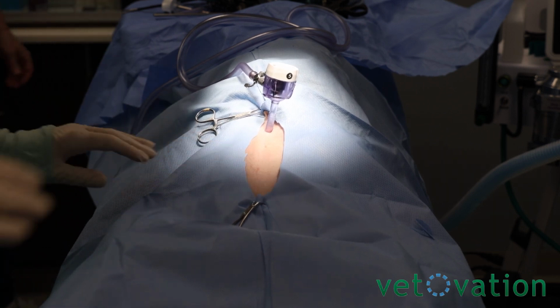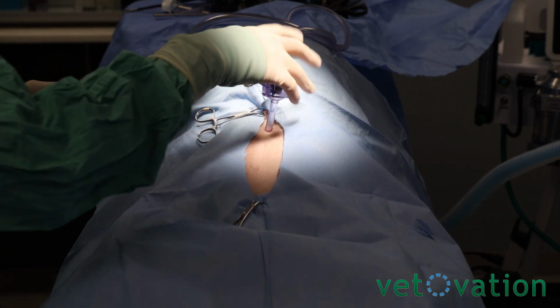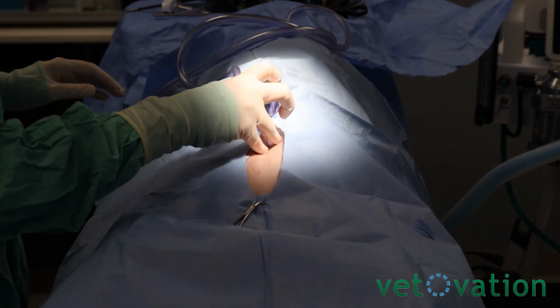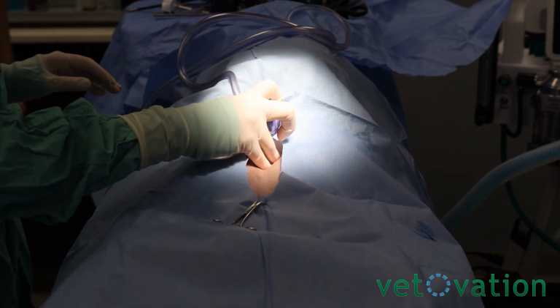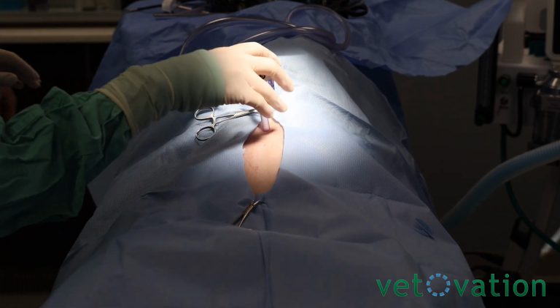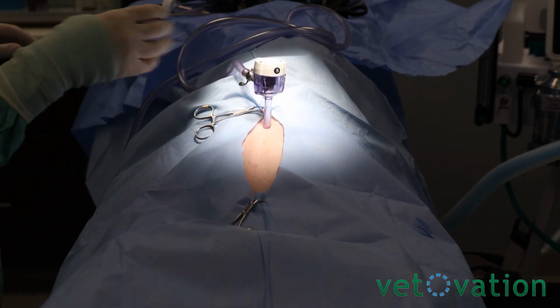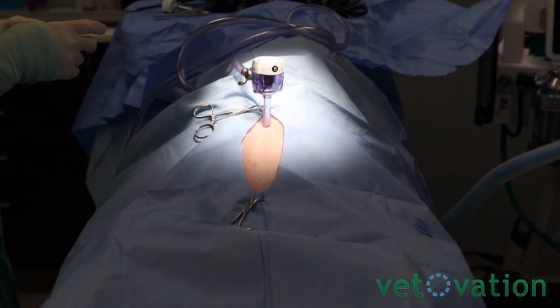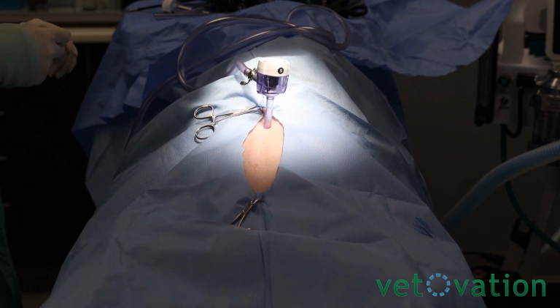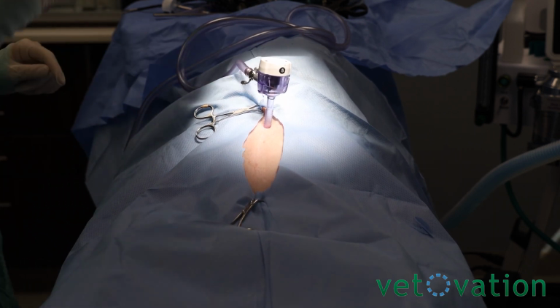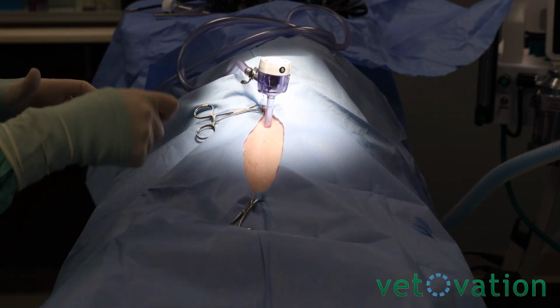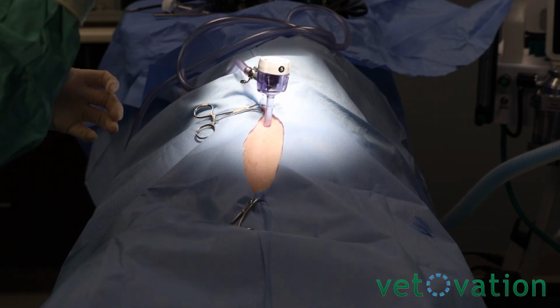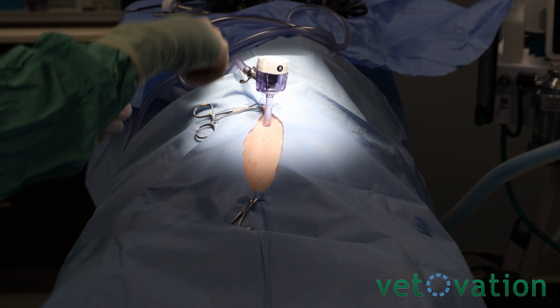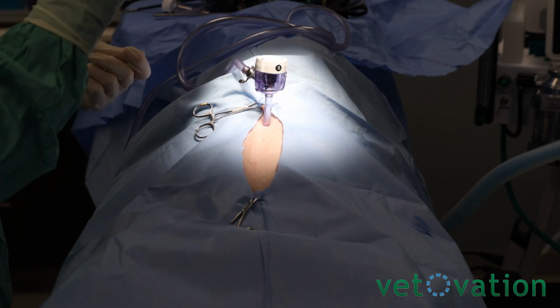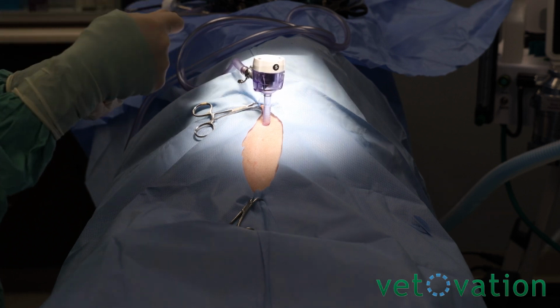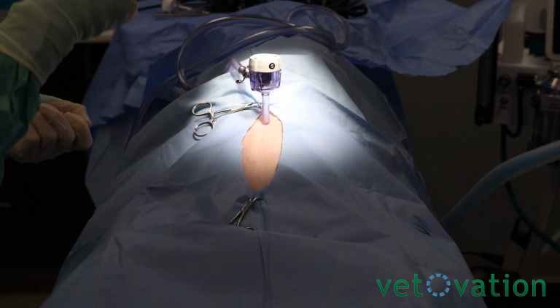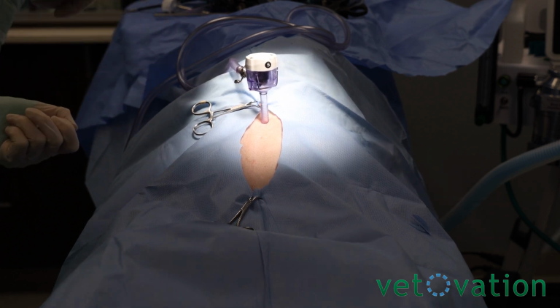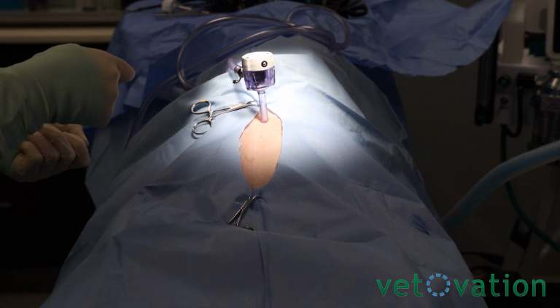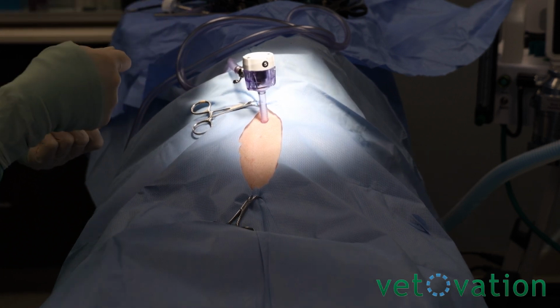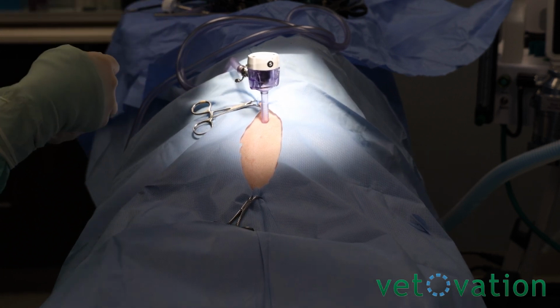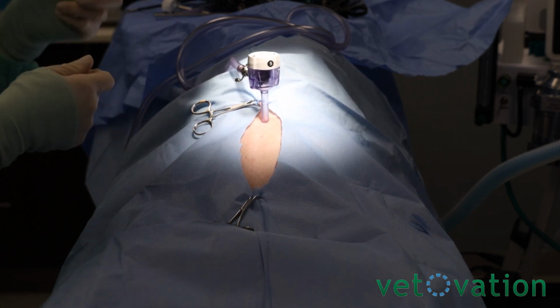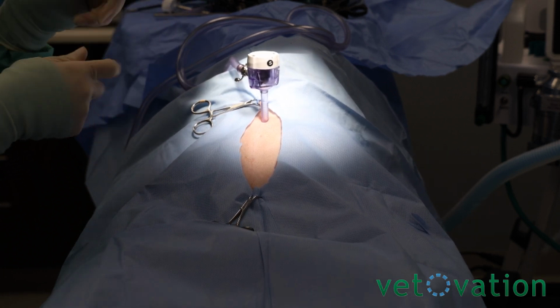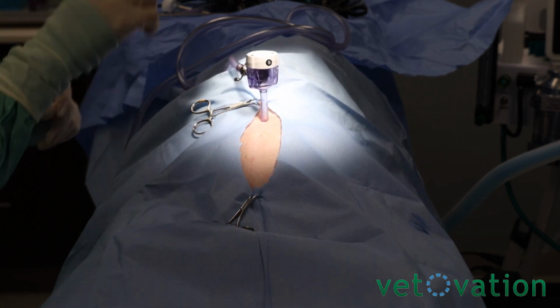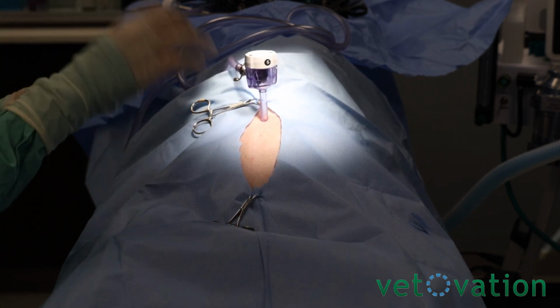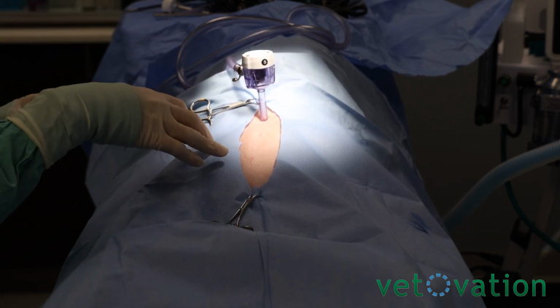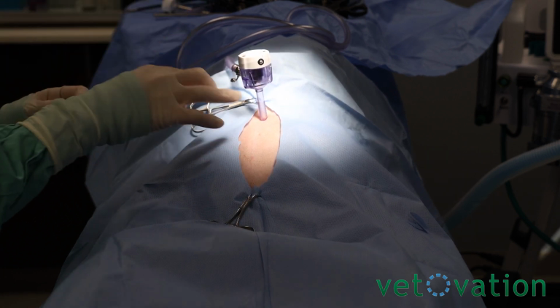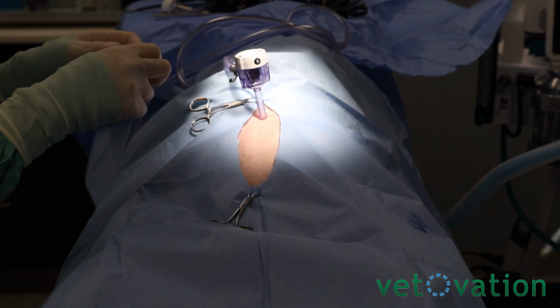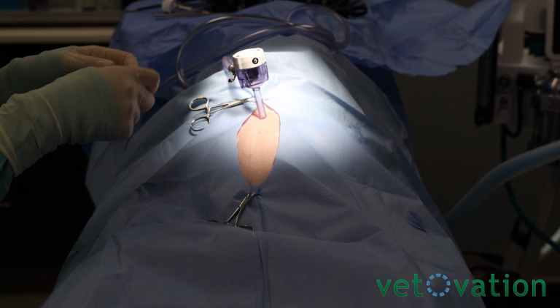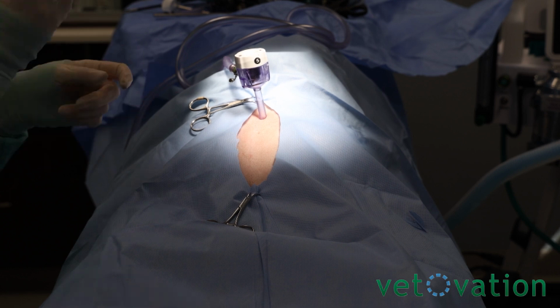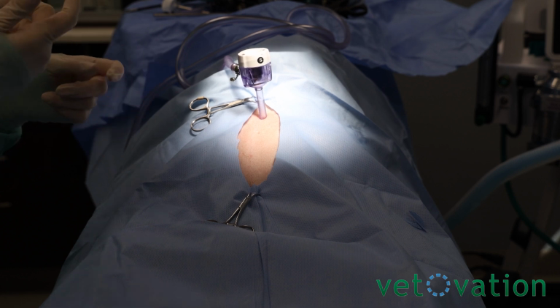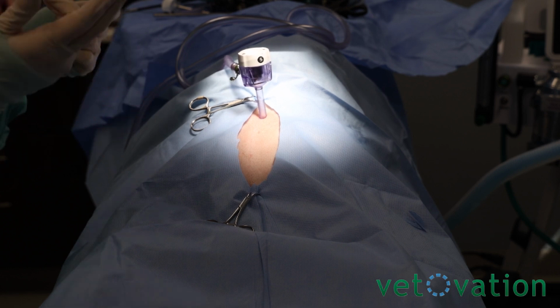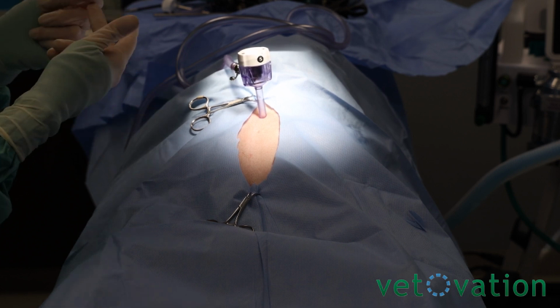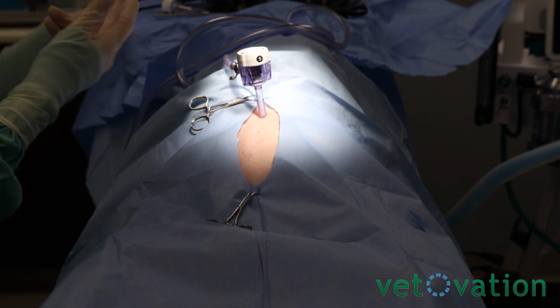I believe we are in. Normally I would pull up with my mosquito hemostats and find the peritoneum, visualize it, and cut across.